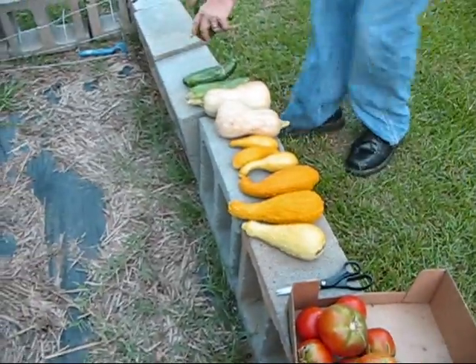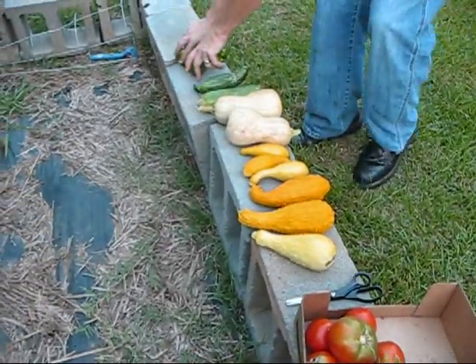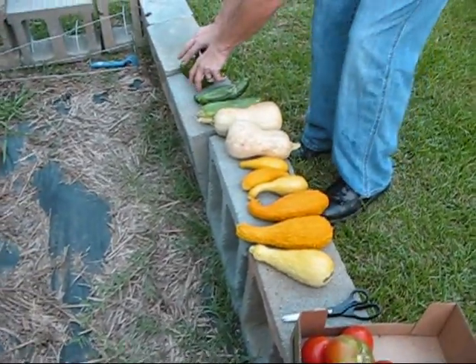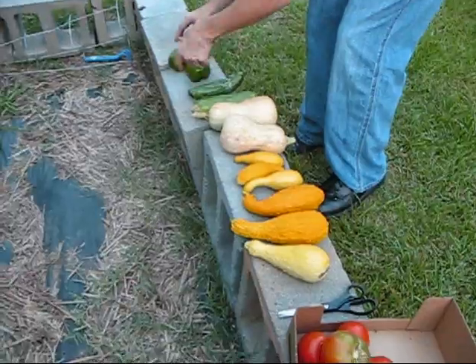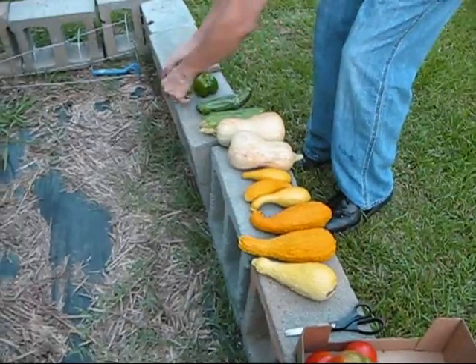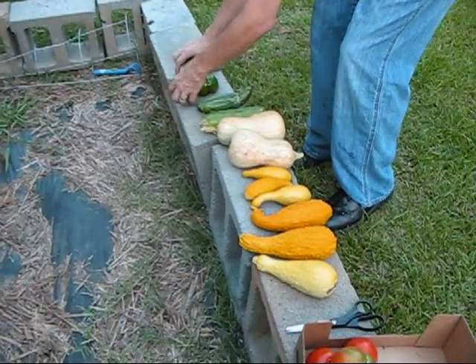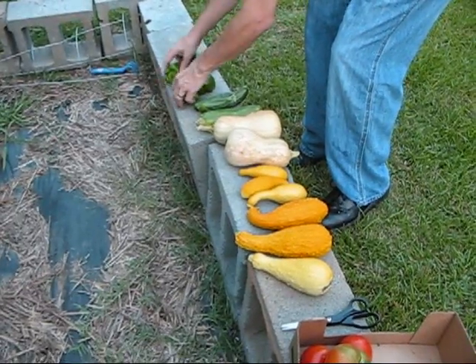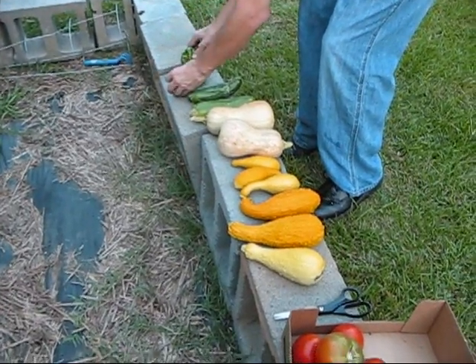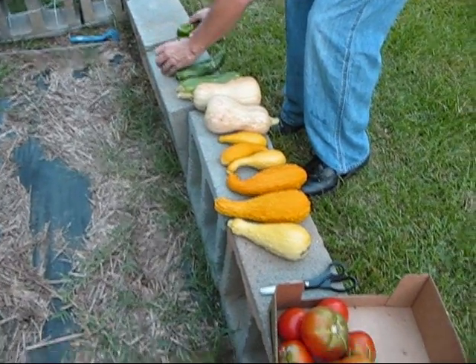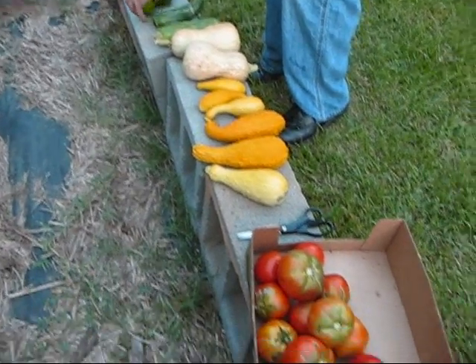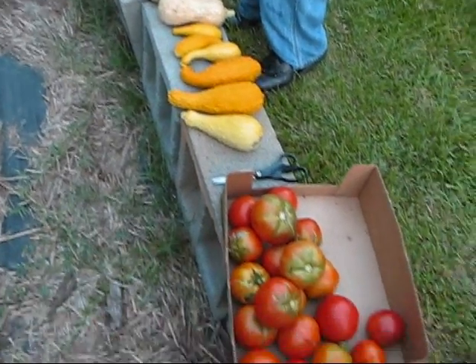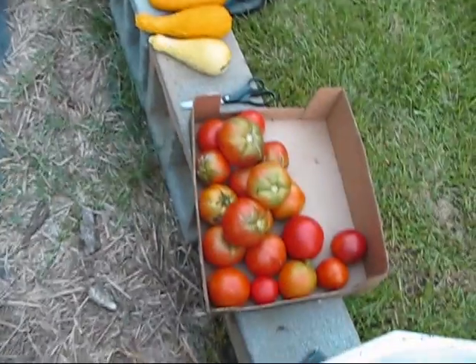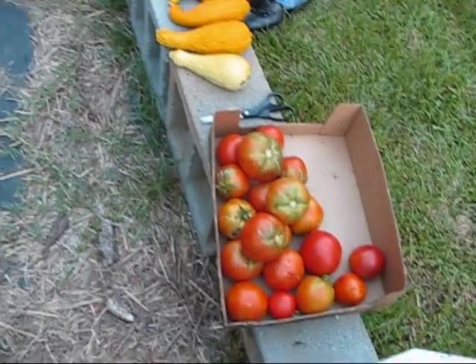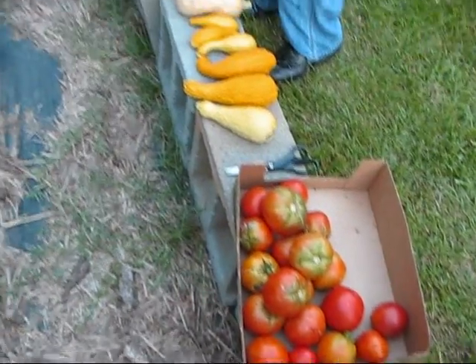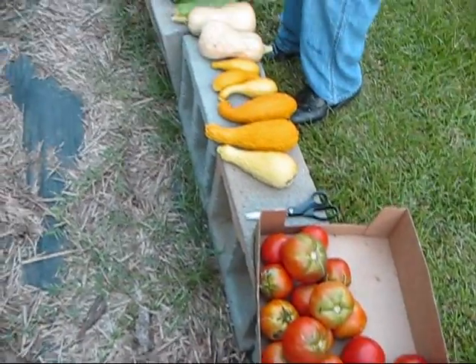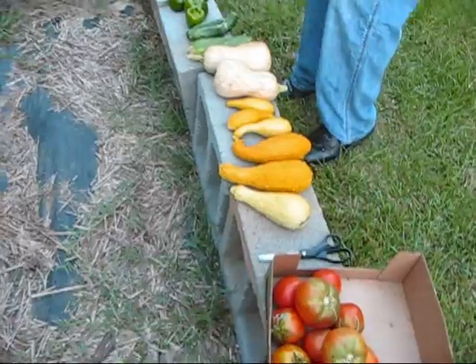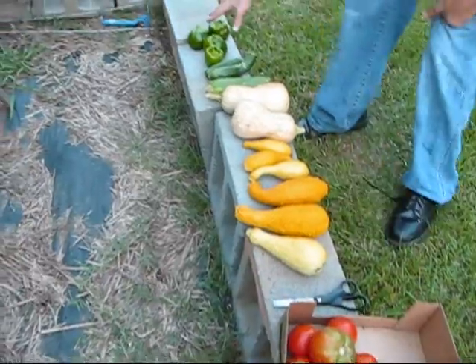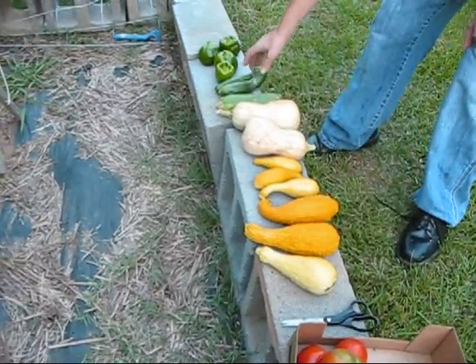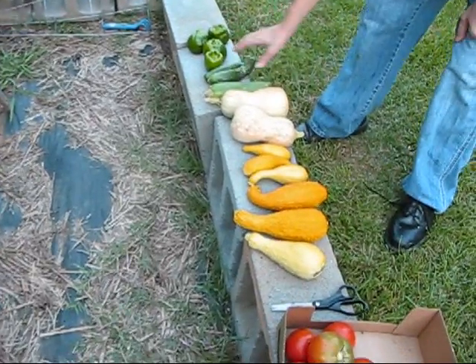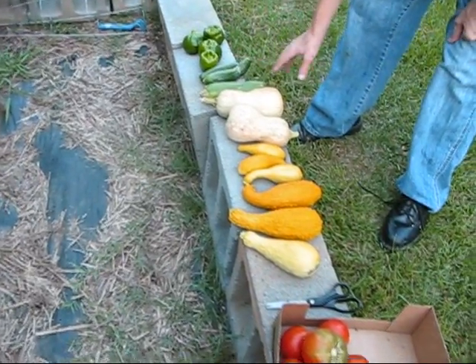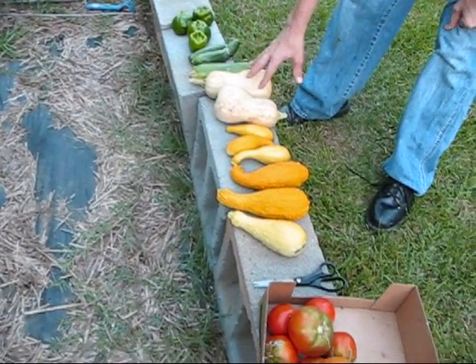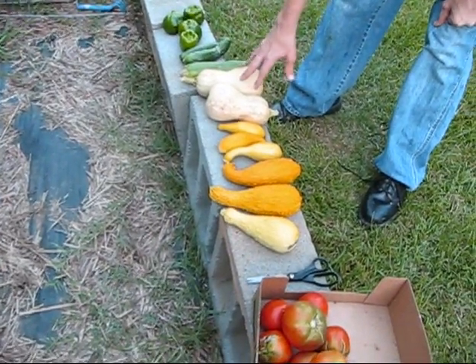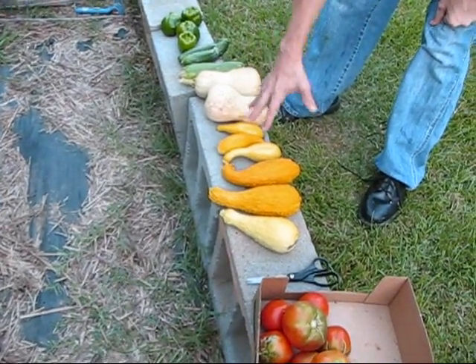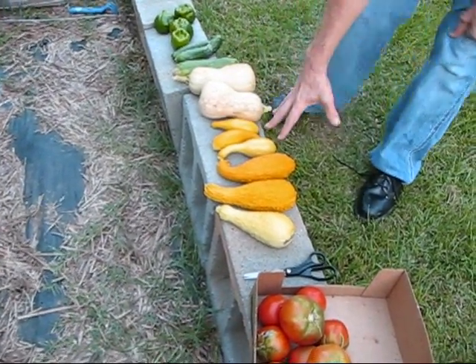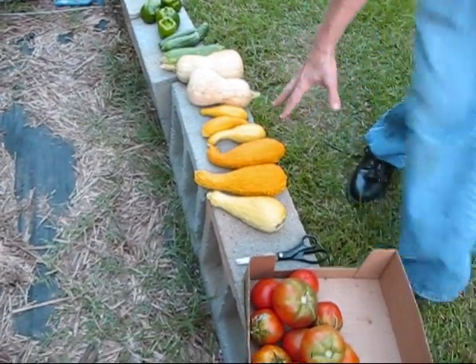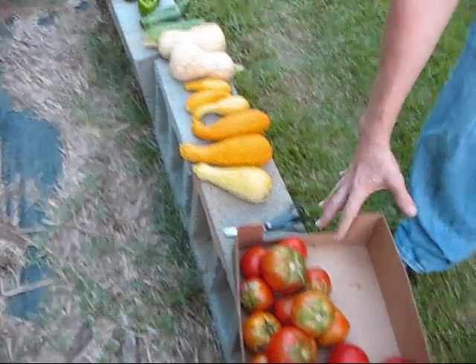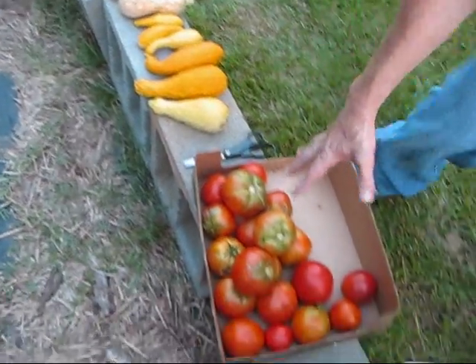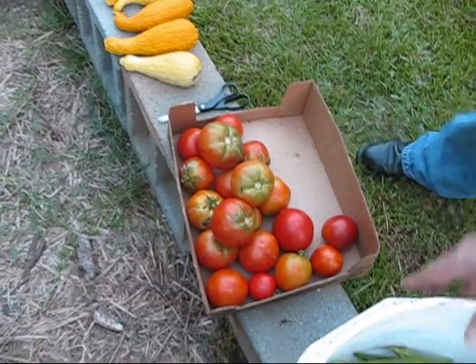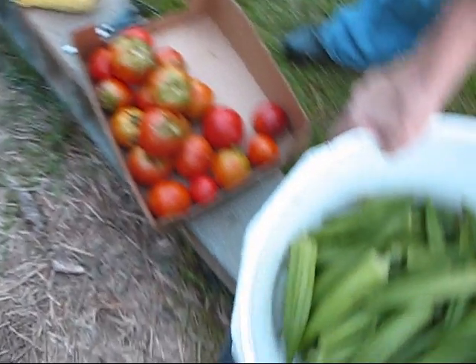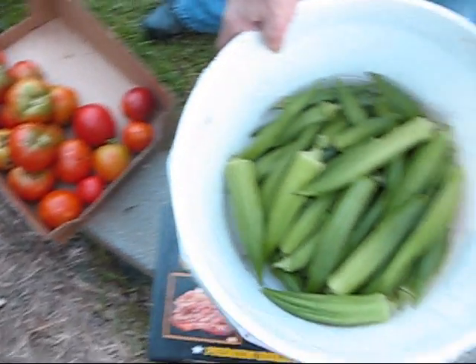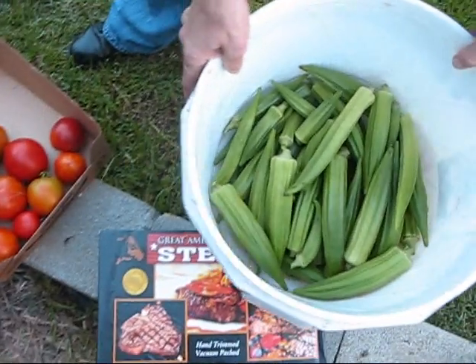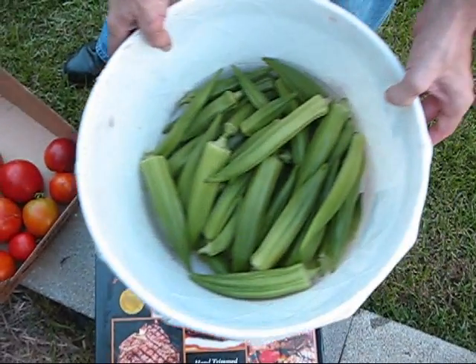That's today. This is what we got out of the garden today: green peppers, cucumbers, butternut squash, crookneck squash, tomatoes, and okra.